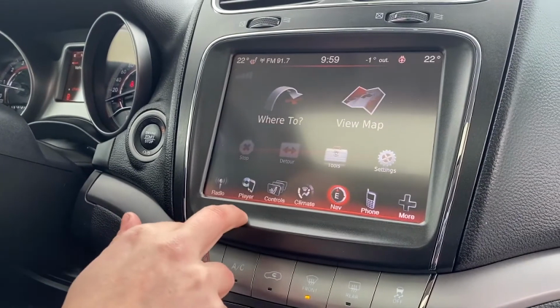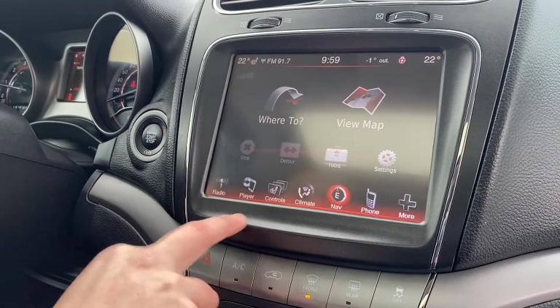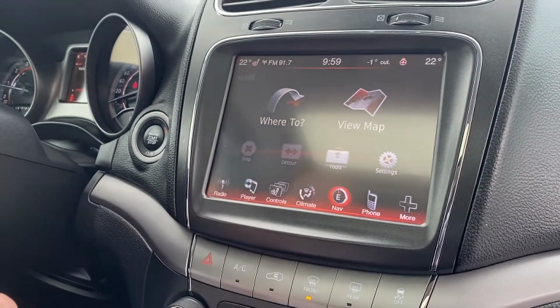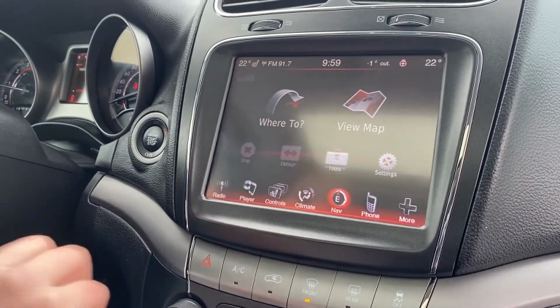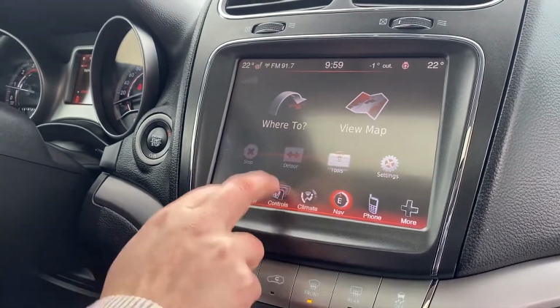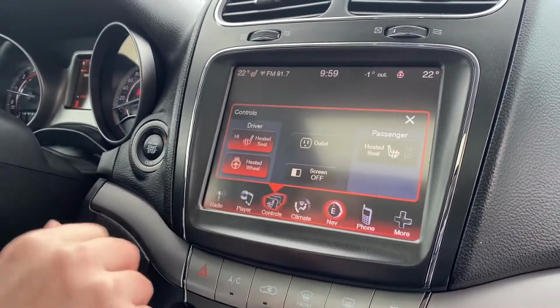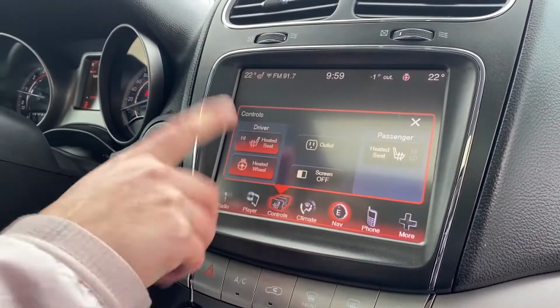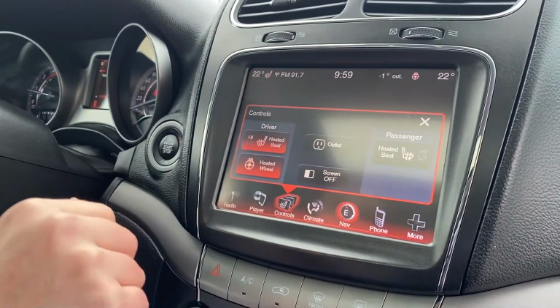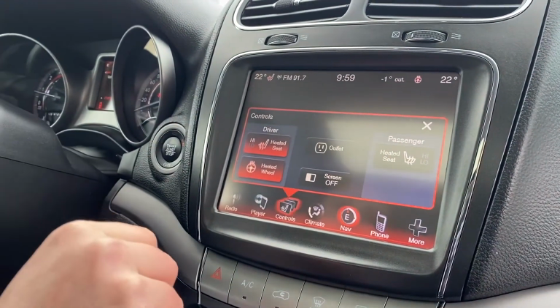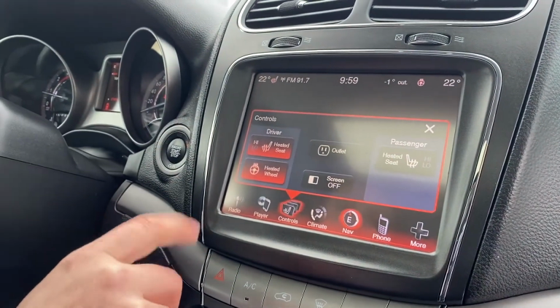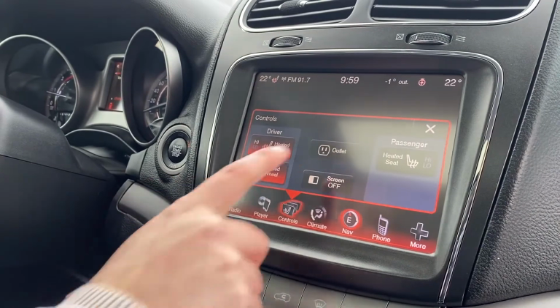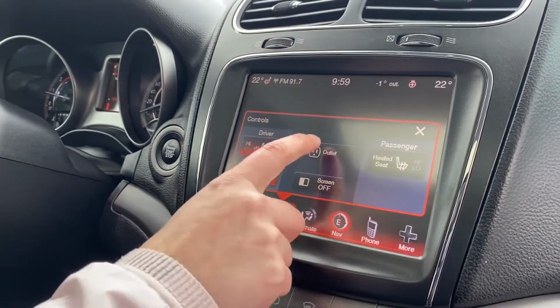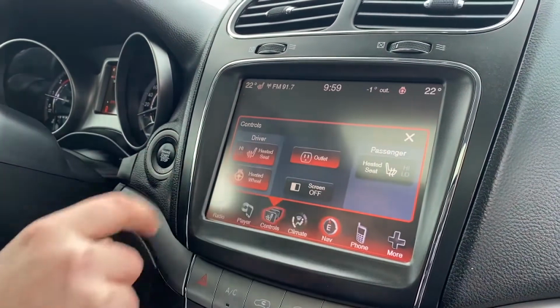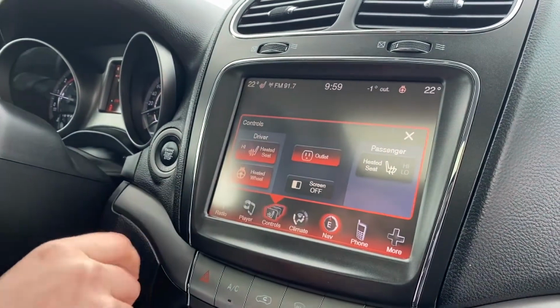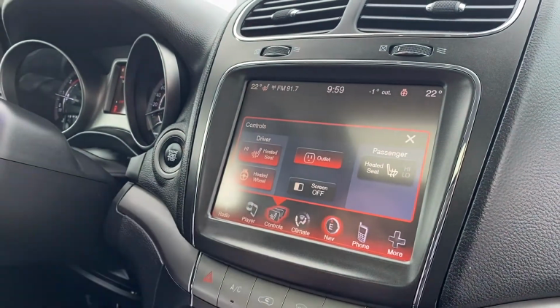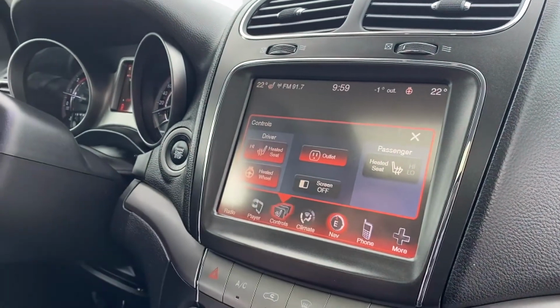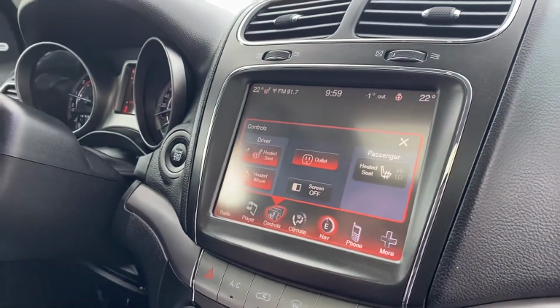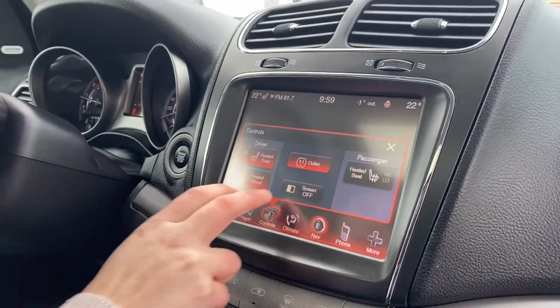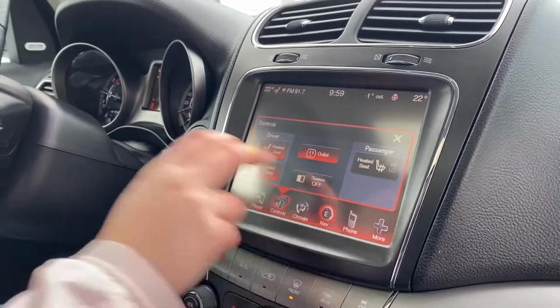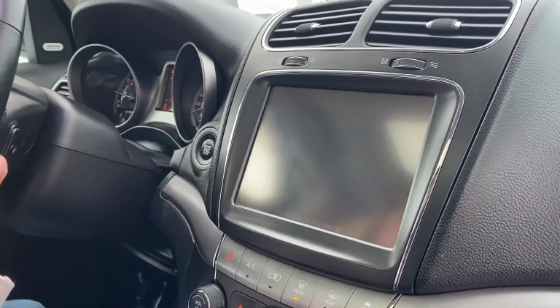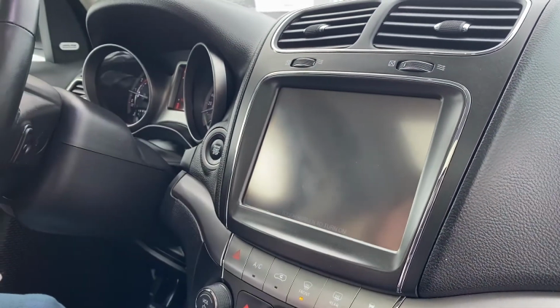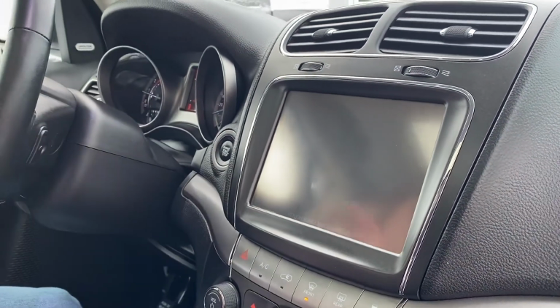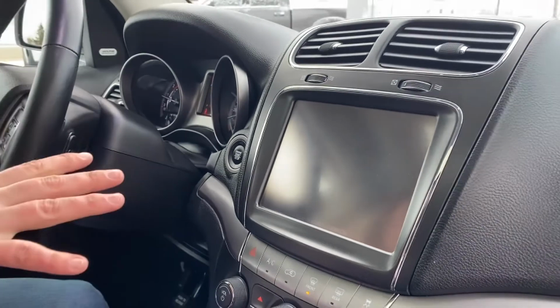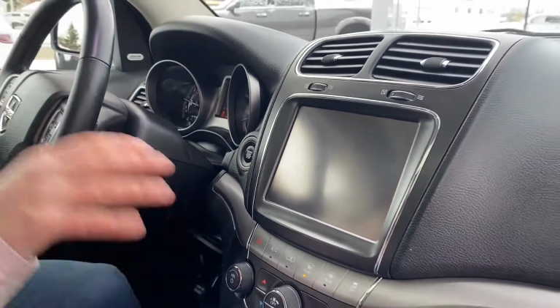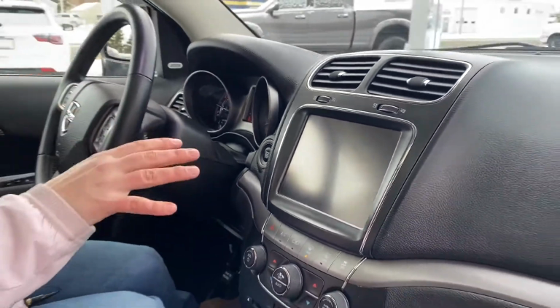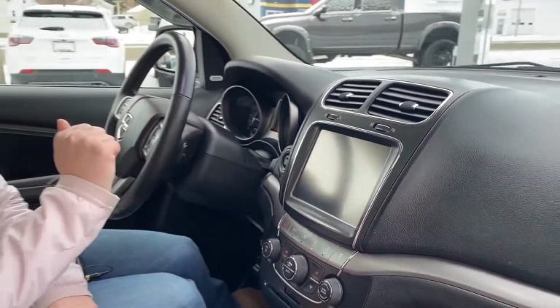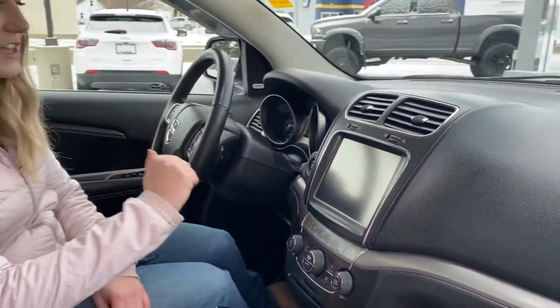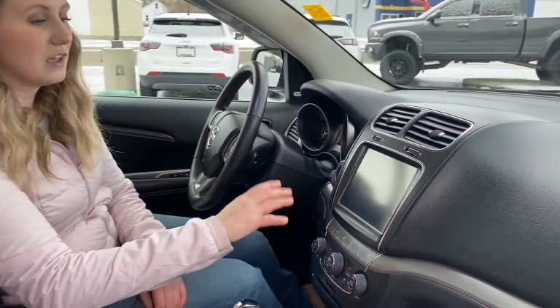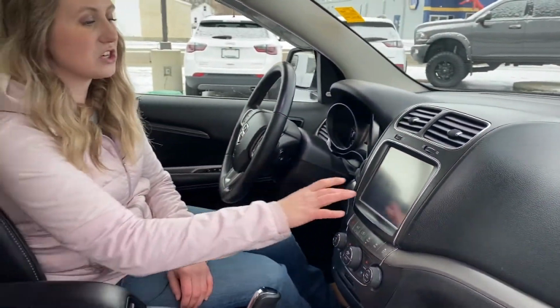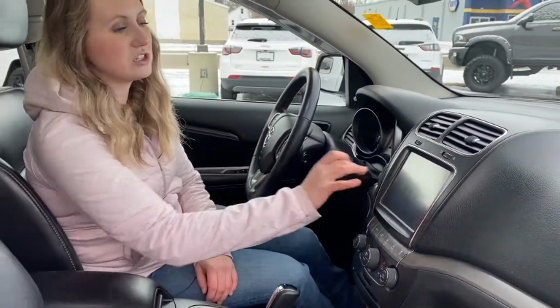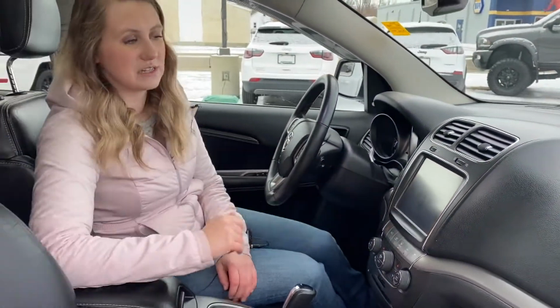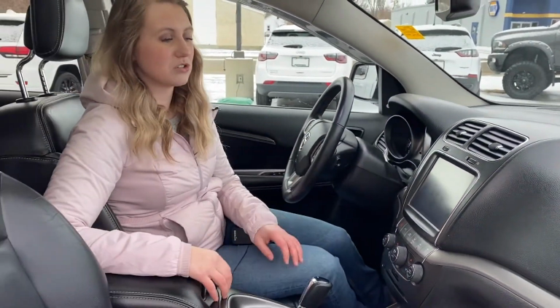This one also has your controls for your heated seats, as well as the 115-volt plug-in that's in the back. And you can turn your screen off if you're driving at night and you don't like it staring you in the face. And then to turn it on, you just tap your screen.